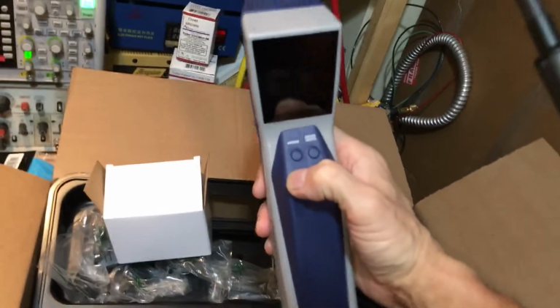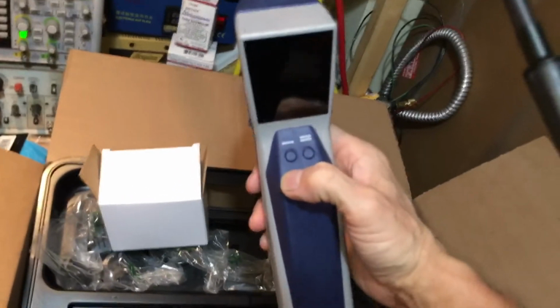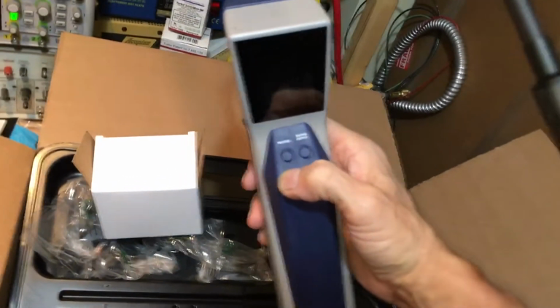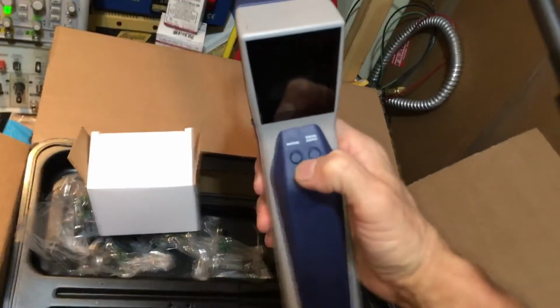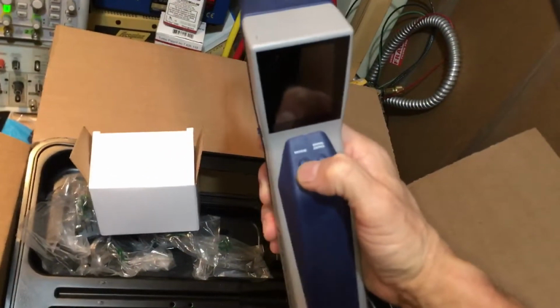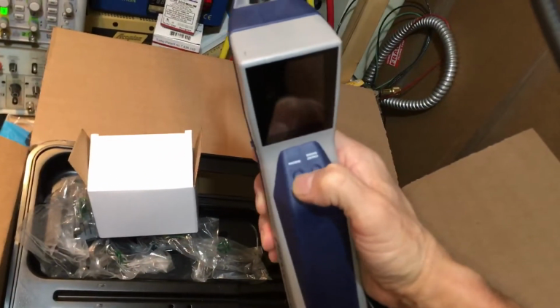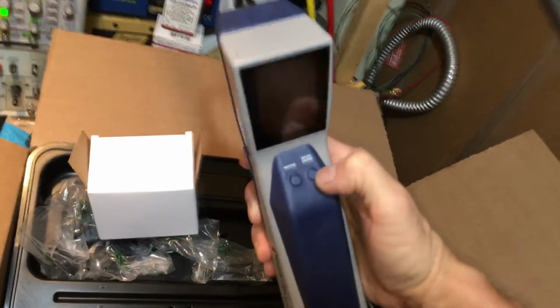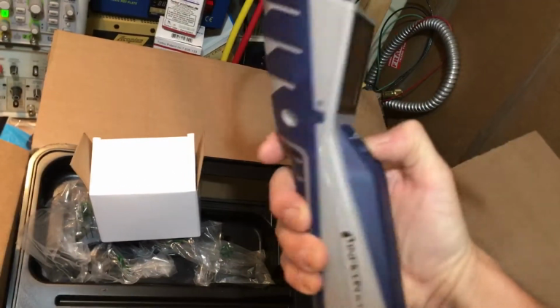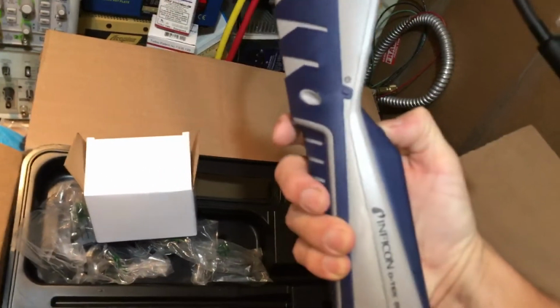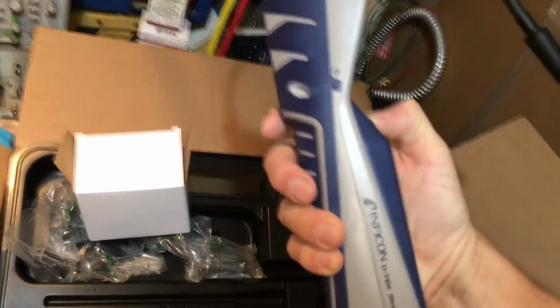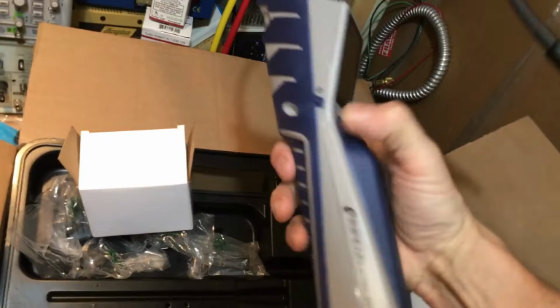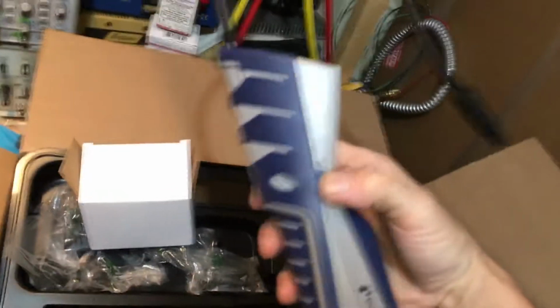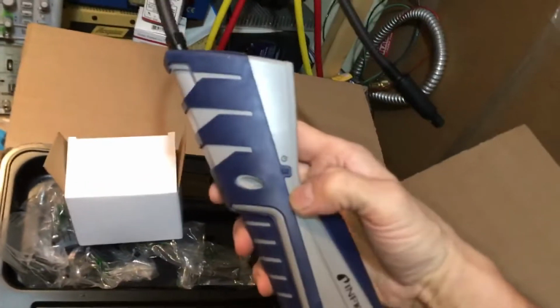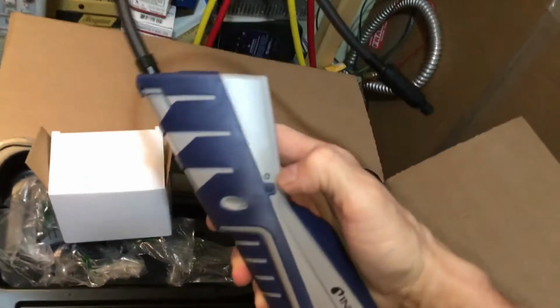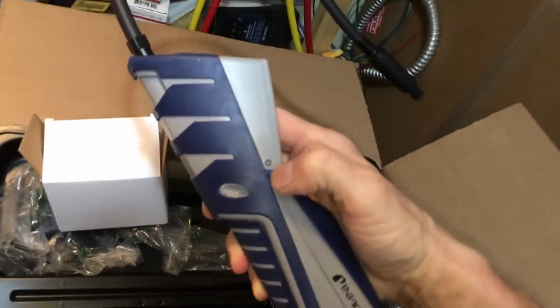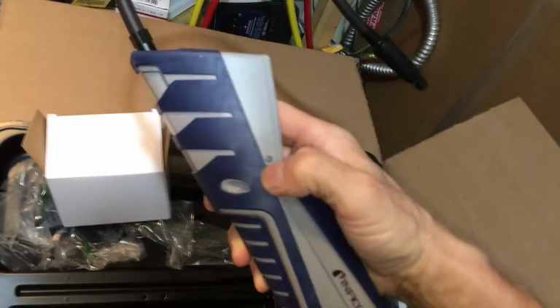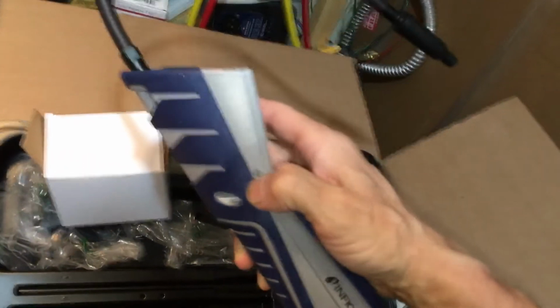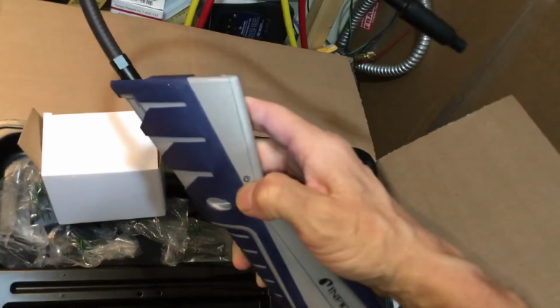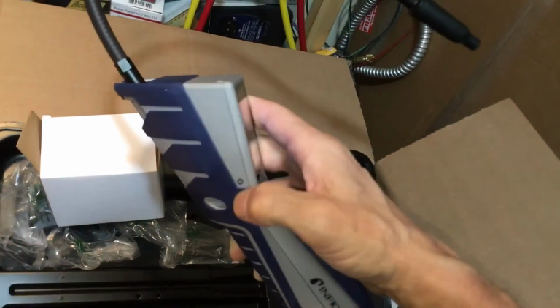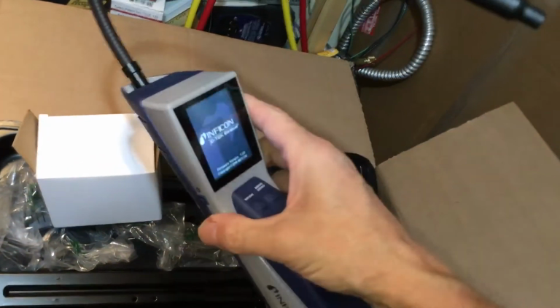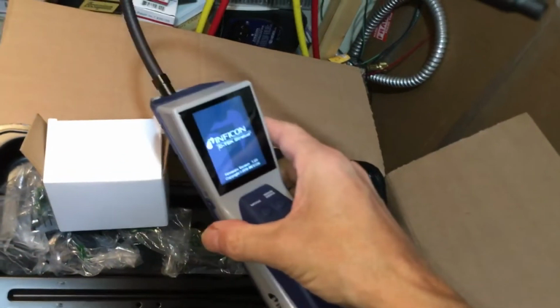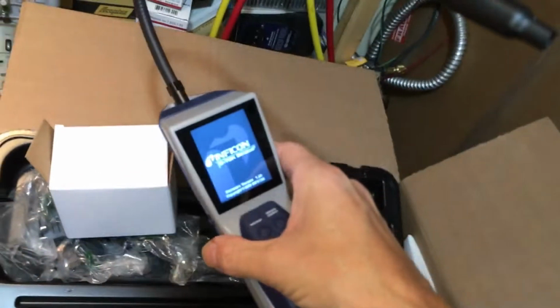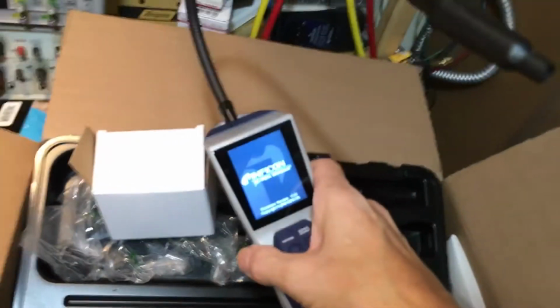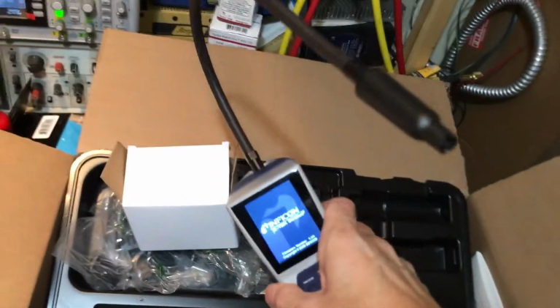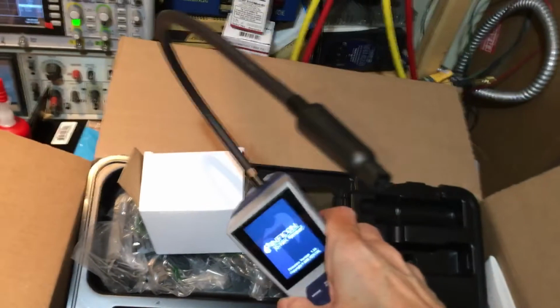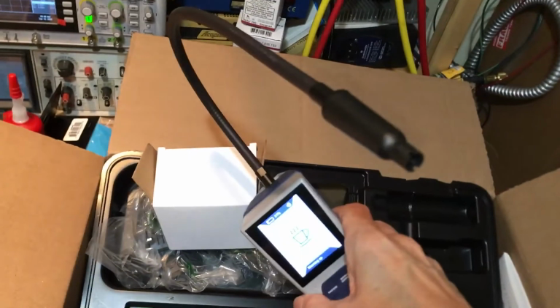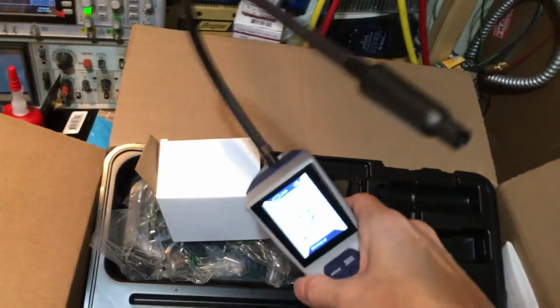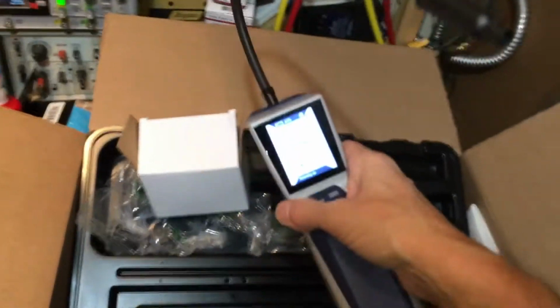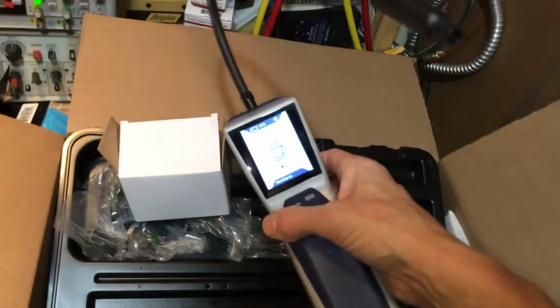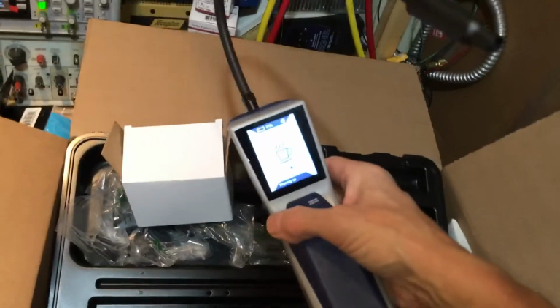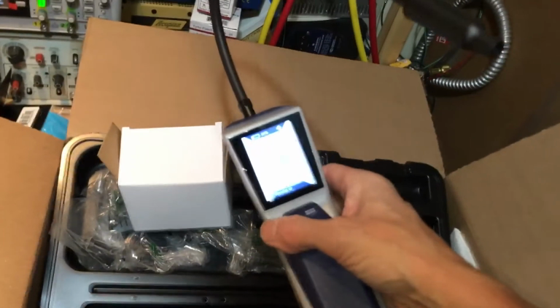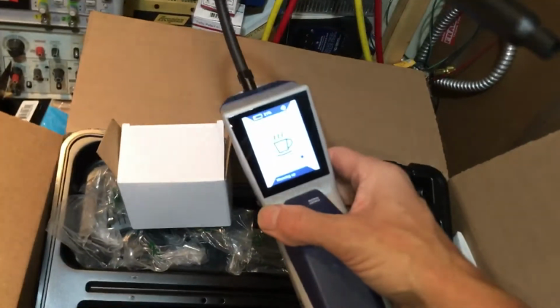Alright, so that's that. And here is the Inficon Stratus. That looks like an on button right there — that's it. I can hear that sucker pumping.